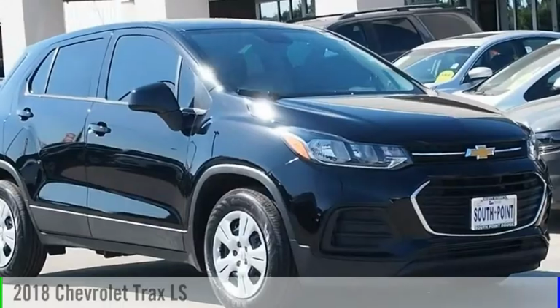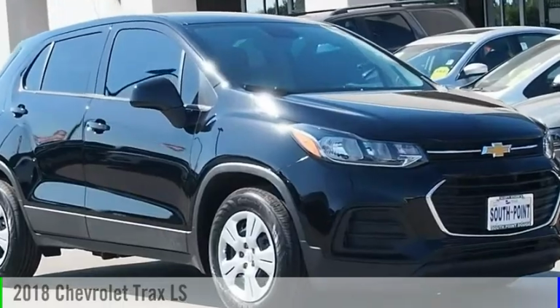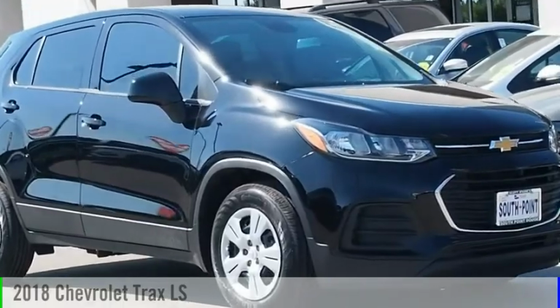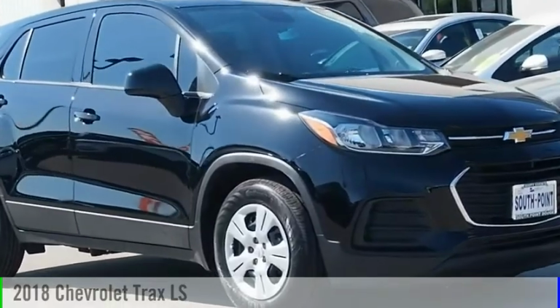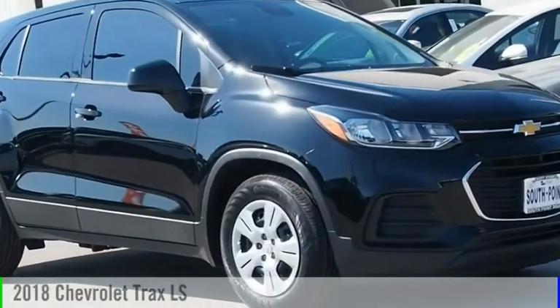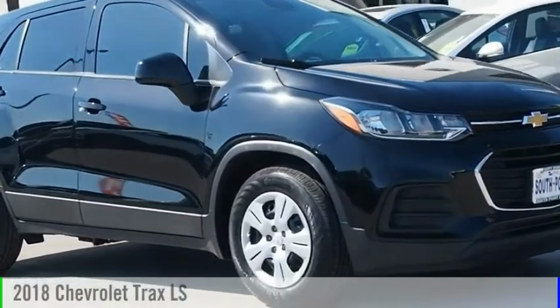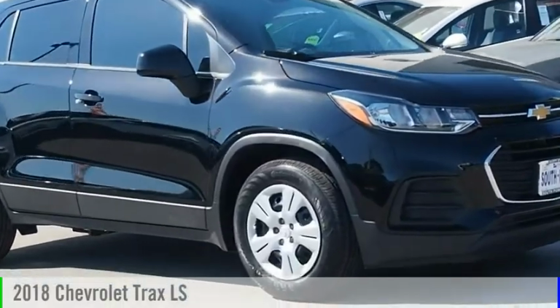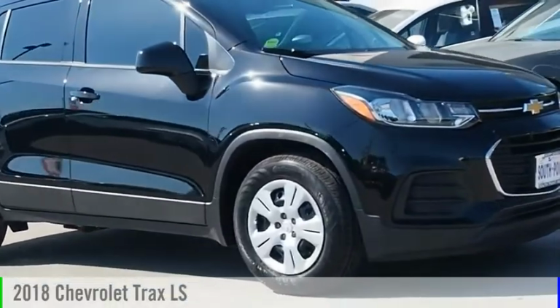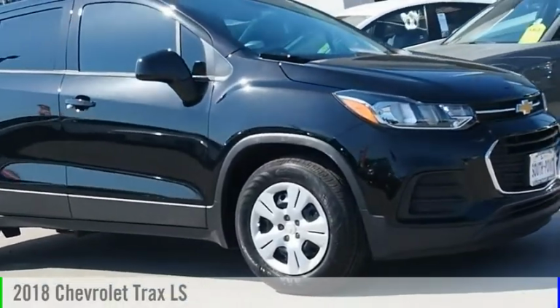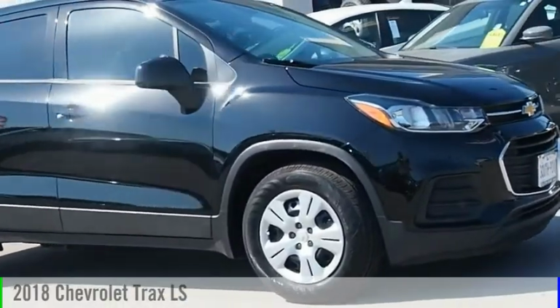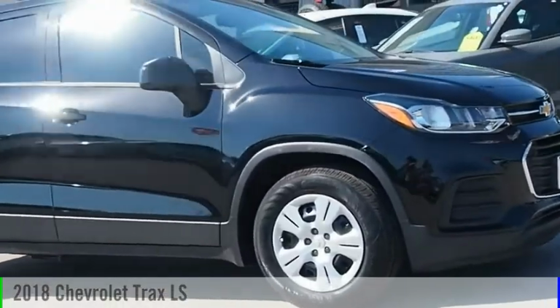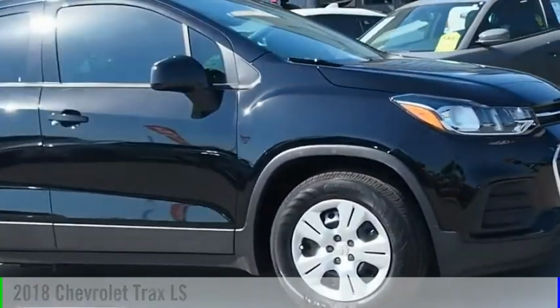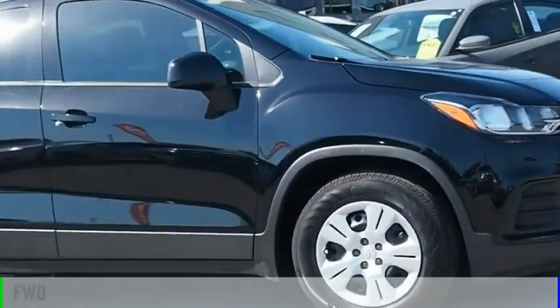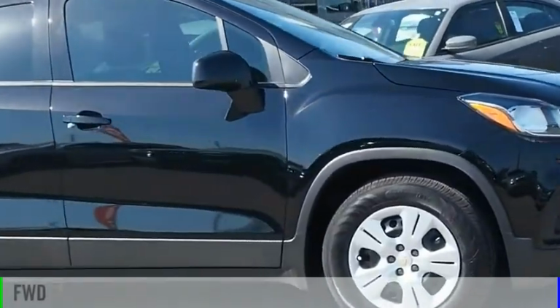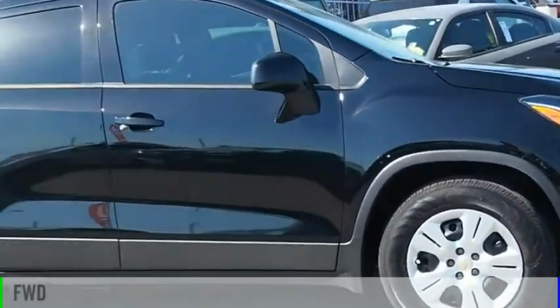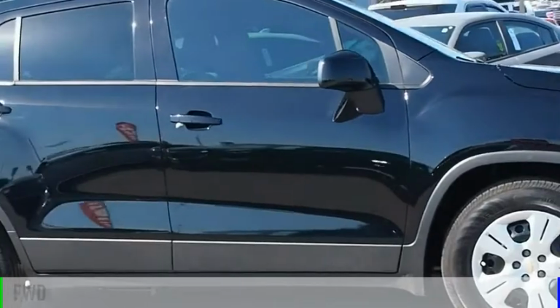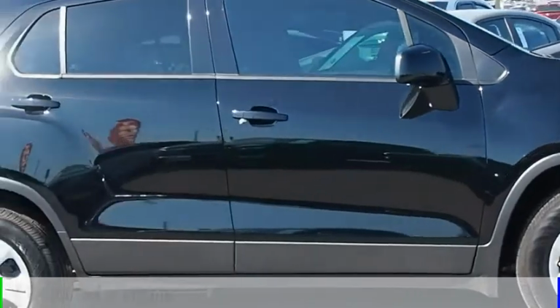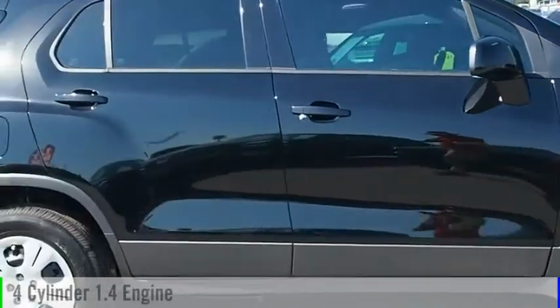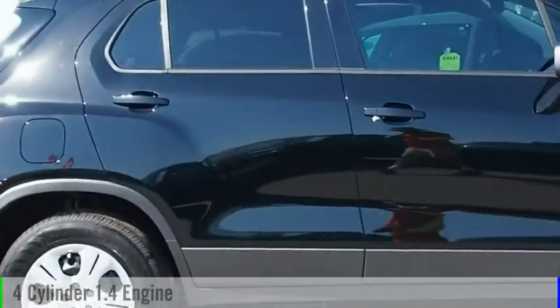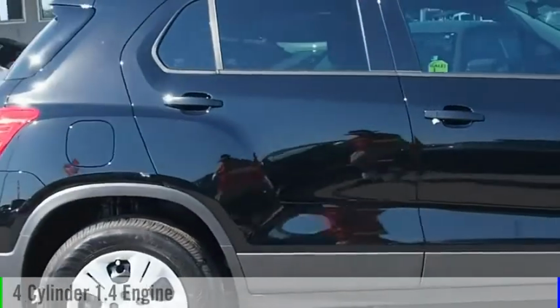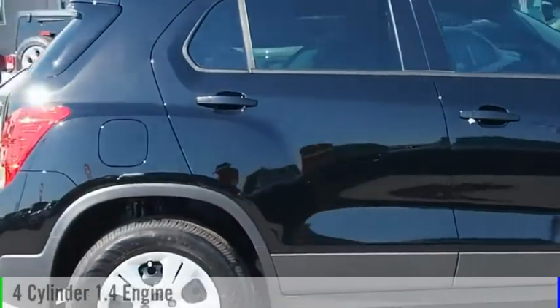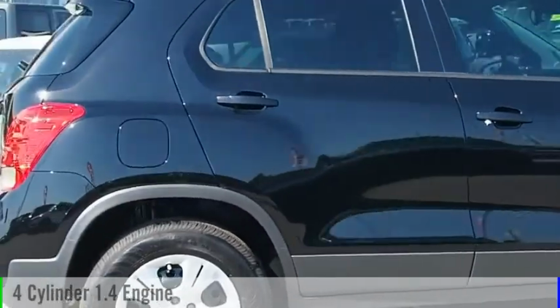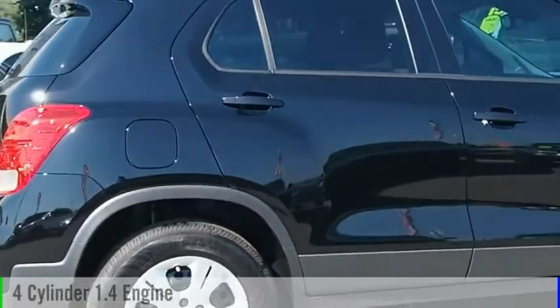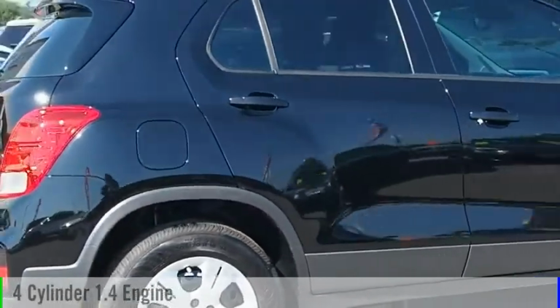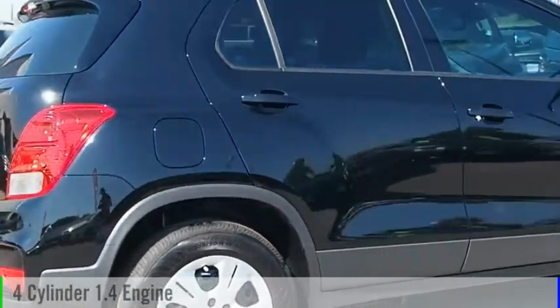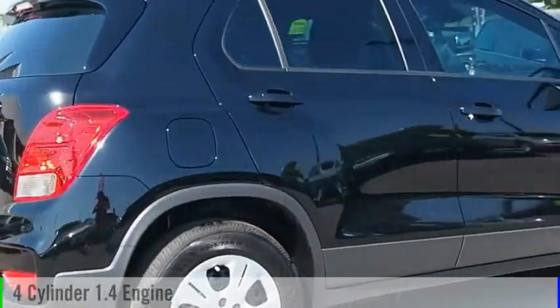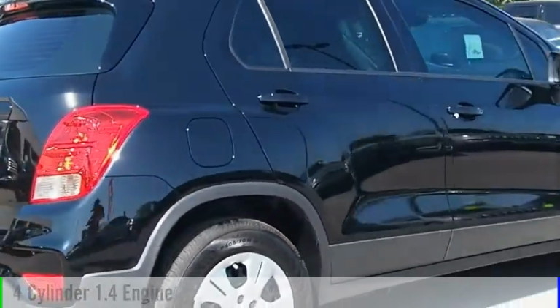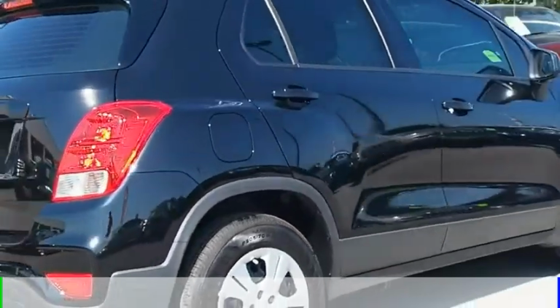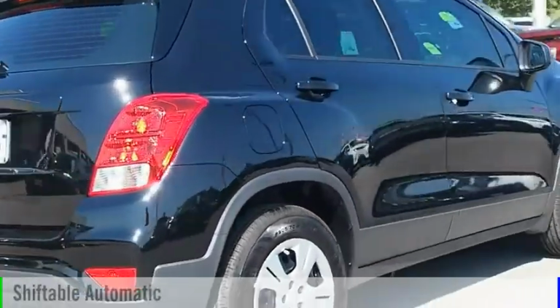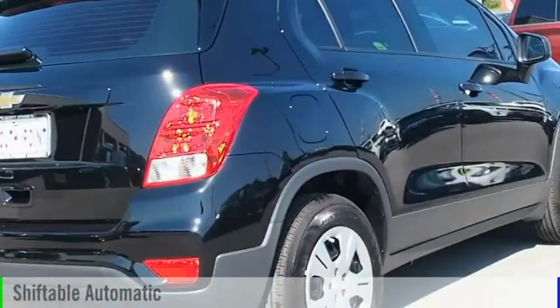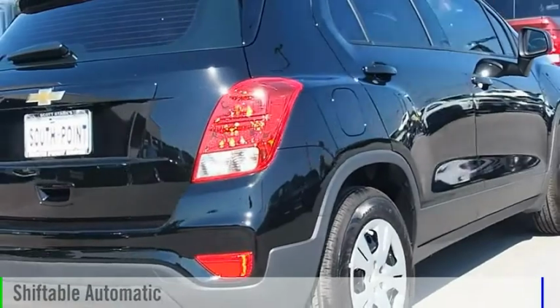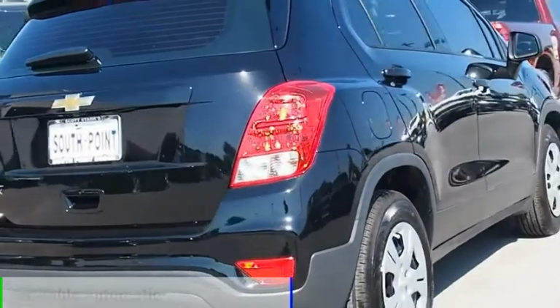2018 Chevrolet Trax. This vehicle is powered by a front-wheel drive, four-cylinder, 1.4-liter engine, and comes with an automatic transmission.